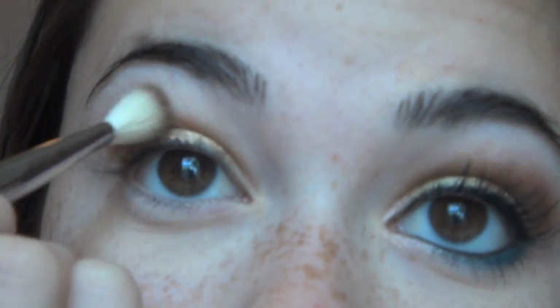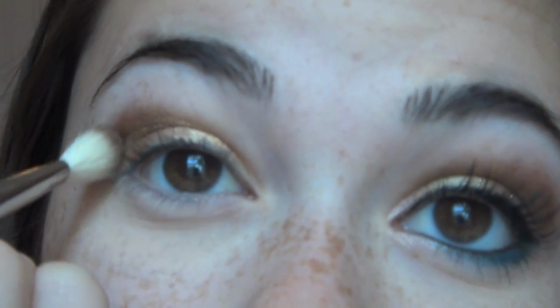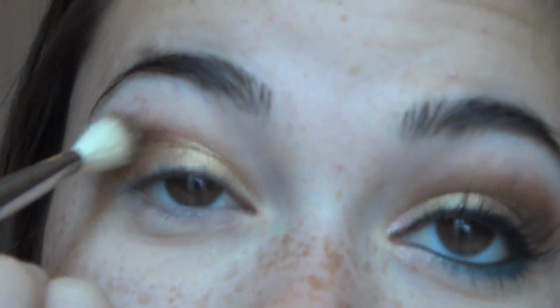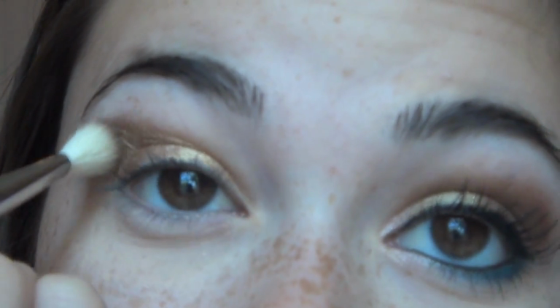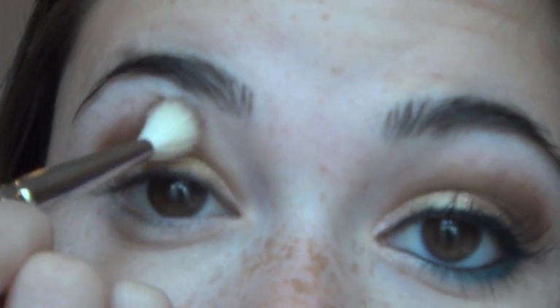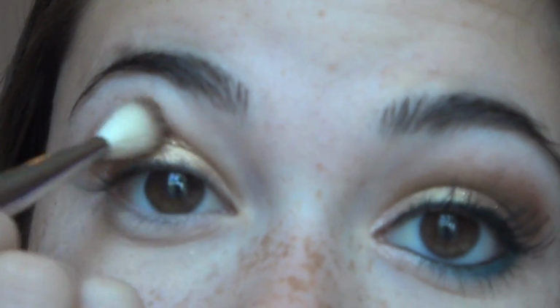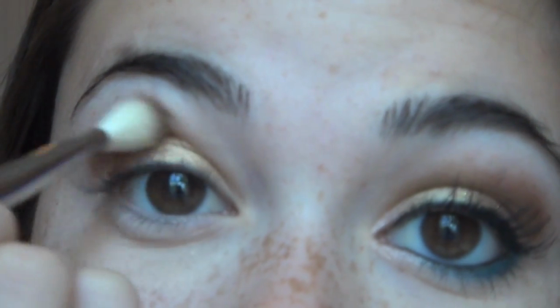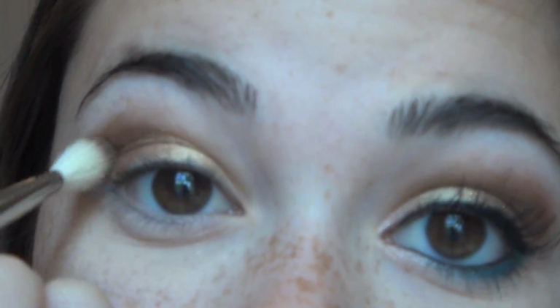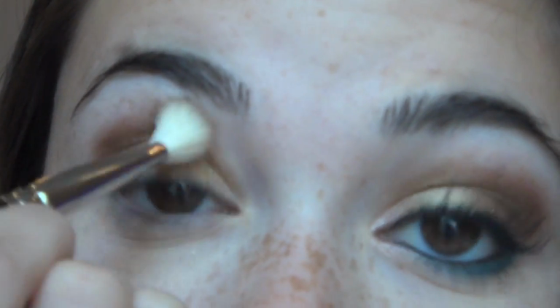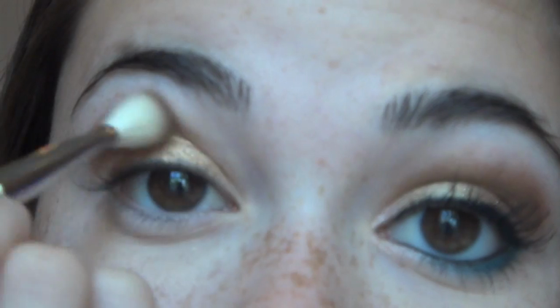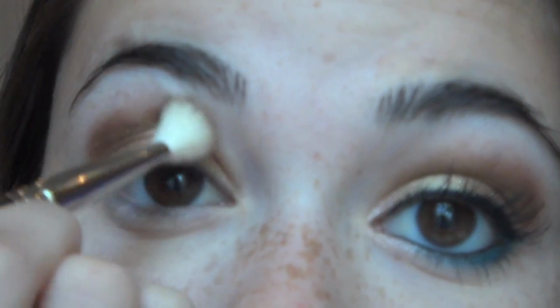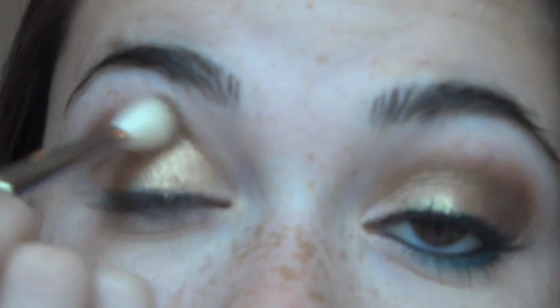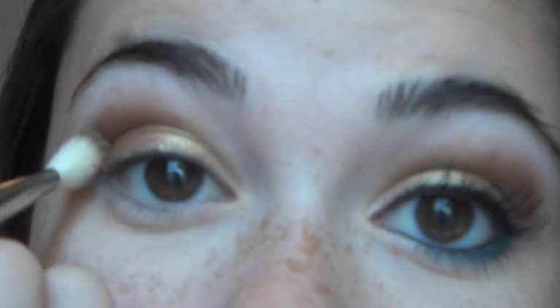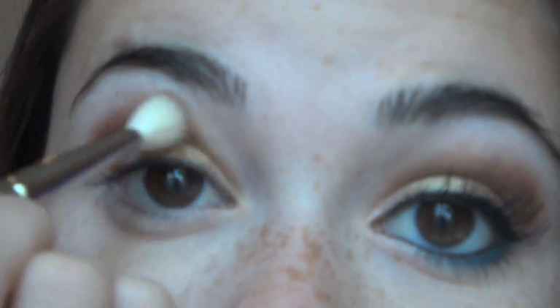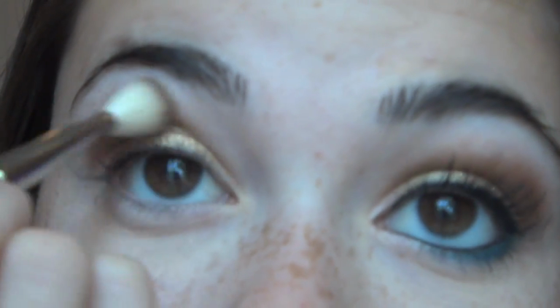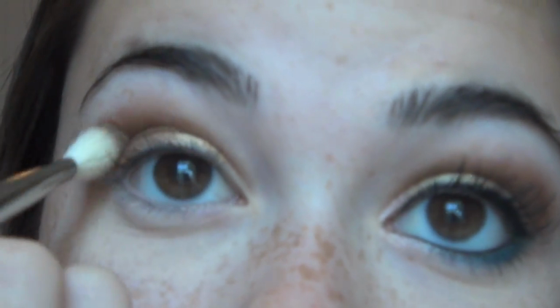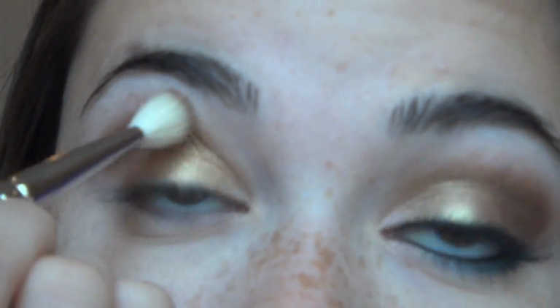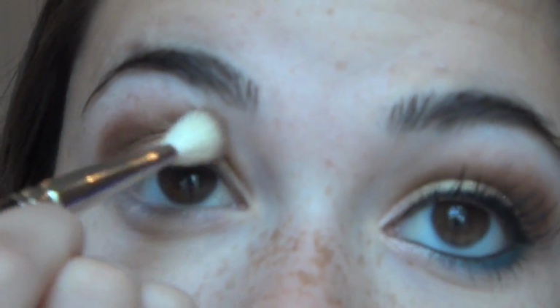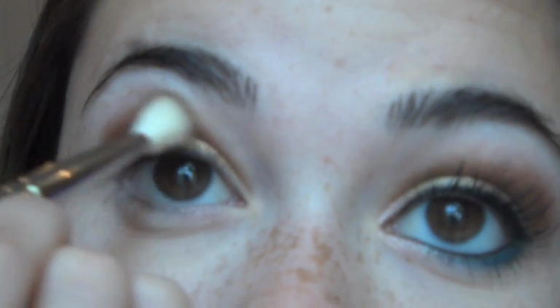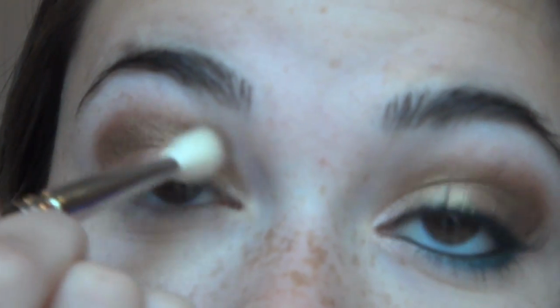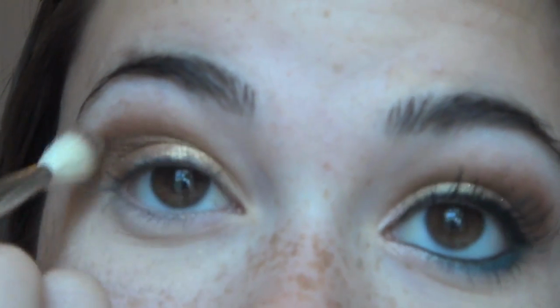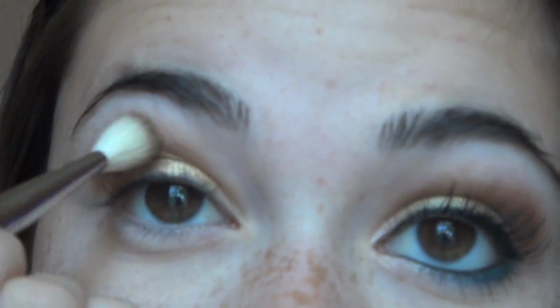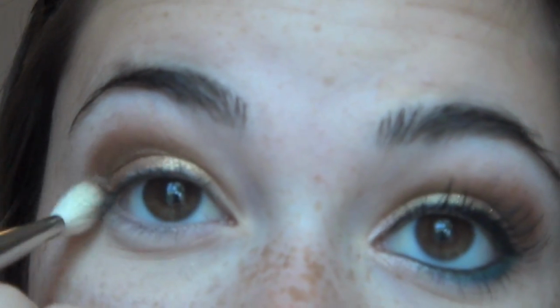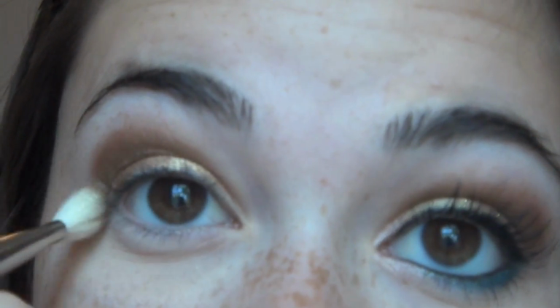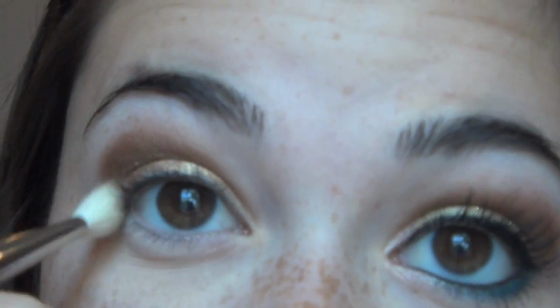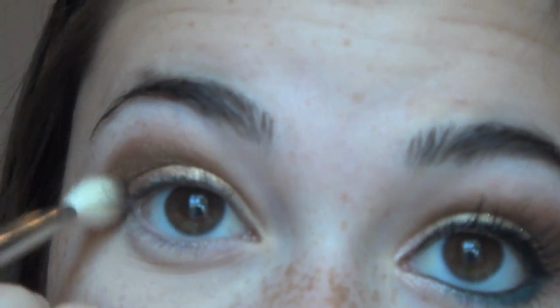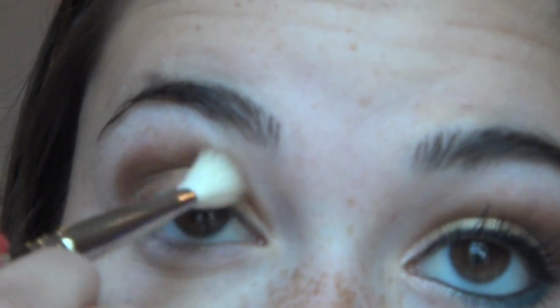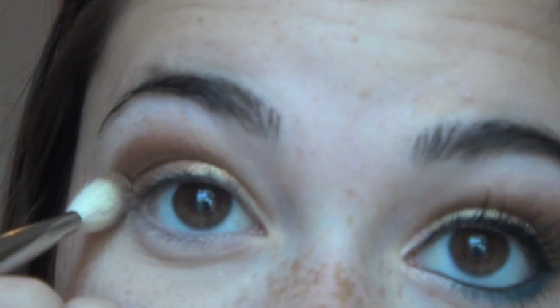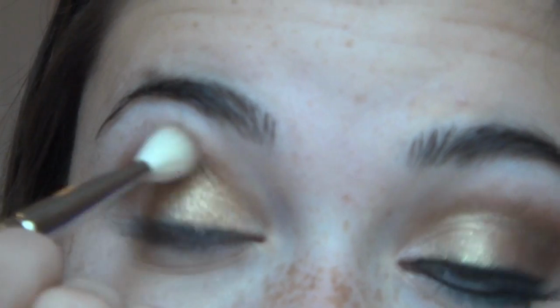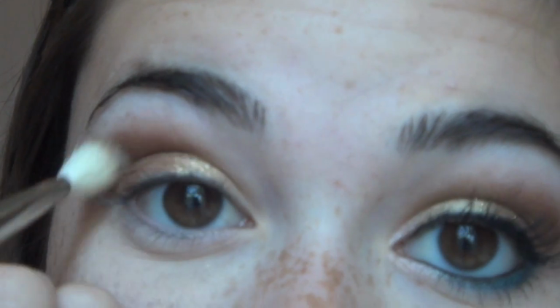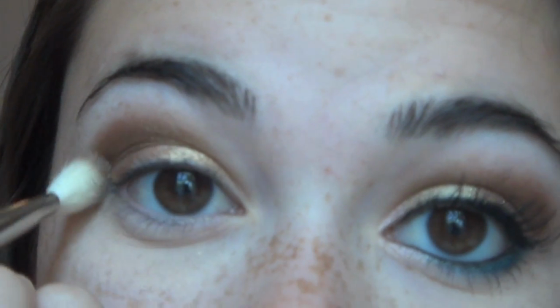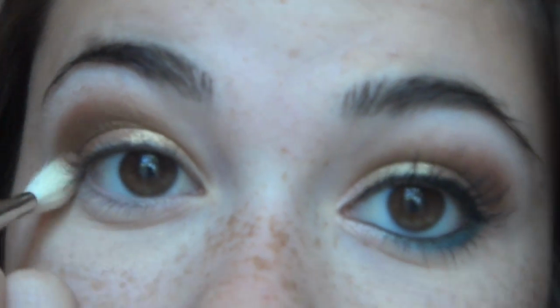I love this brush because even if you're bad at makeup or bad at doing creases, it makes it so easy. It's the MAC 217 Crease Brush and I love it.